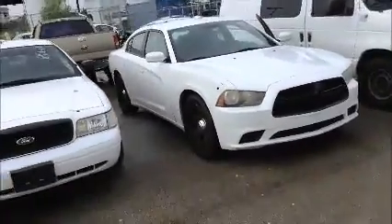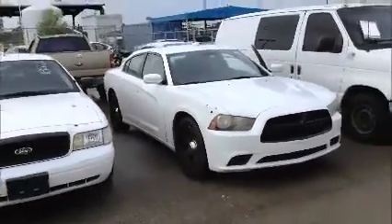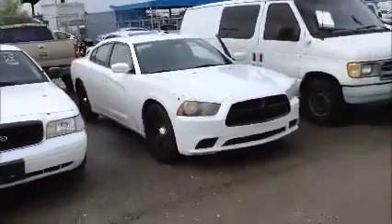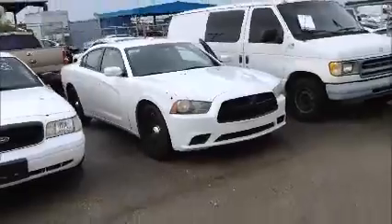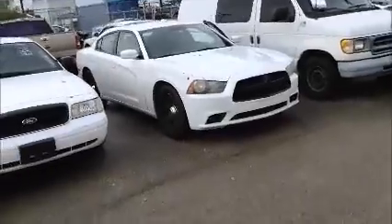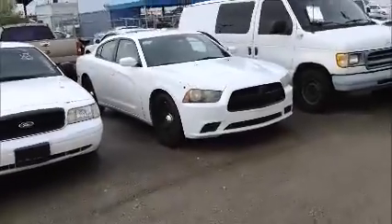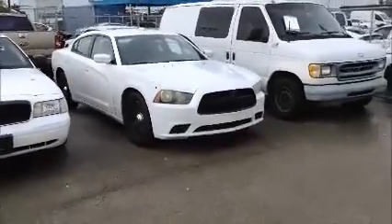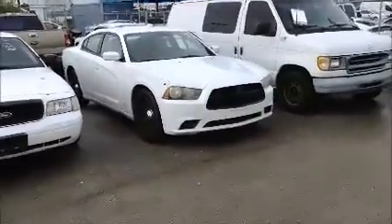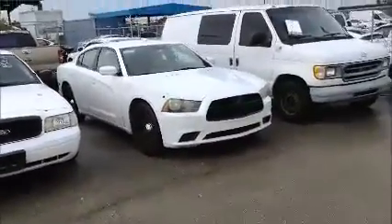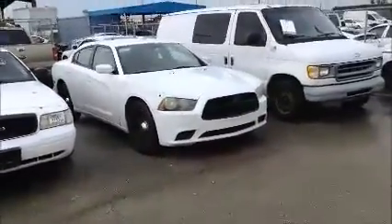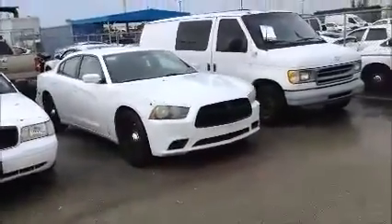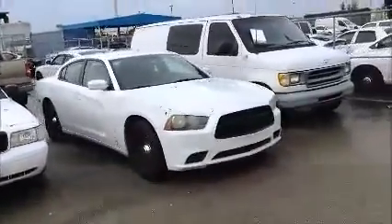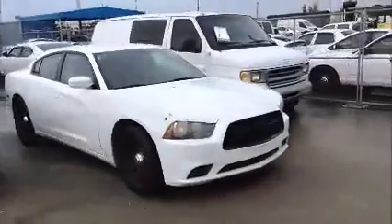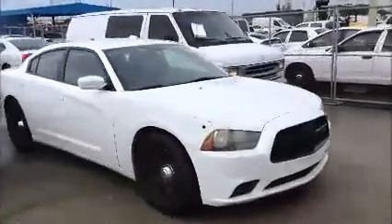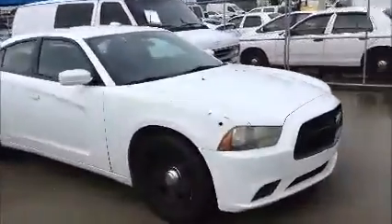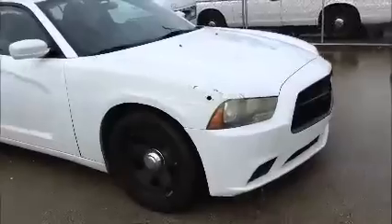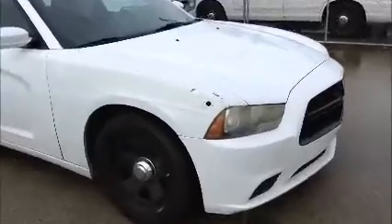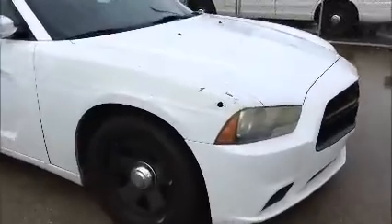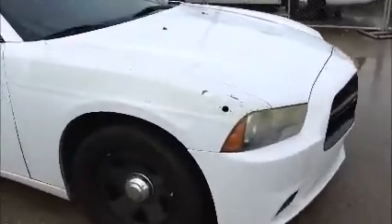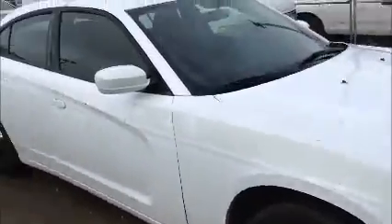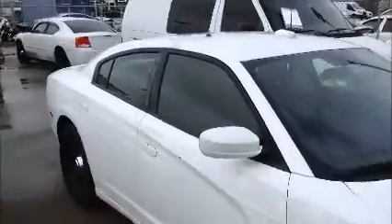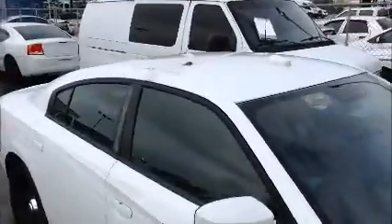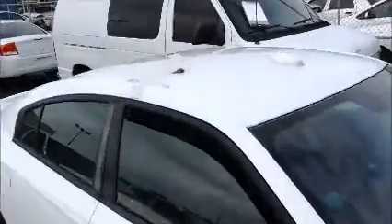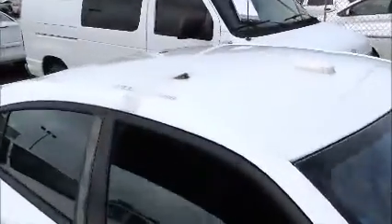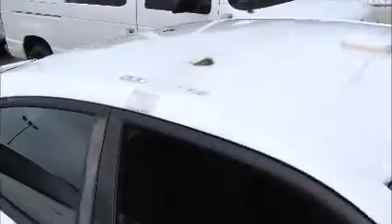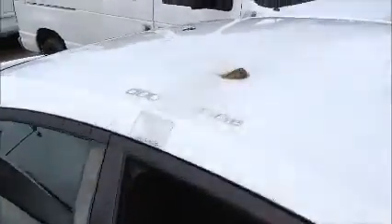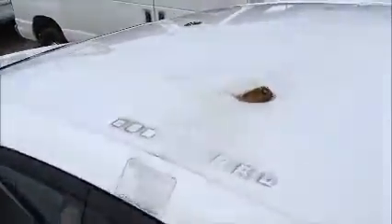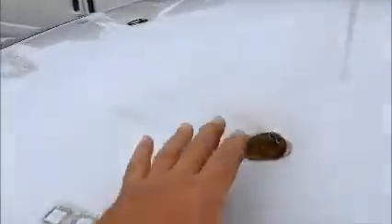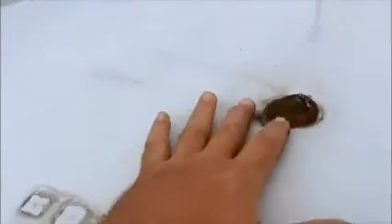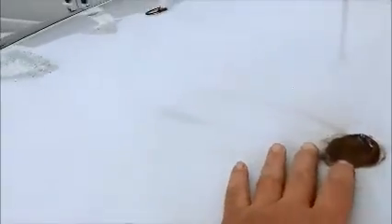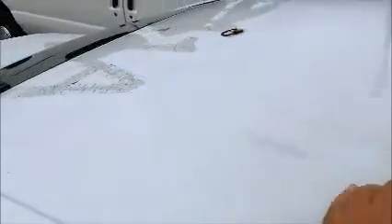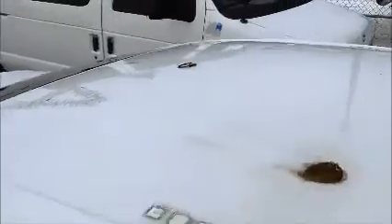This is an ex-police car. The holes there were for lights. It had a light bar, so I had the wire coming out. And the antenna.